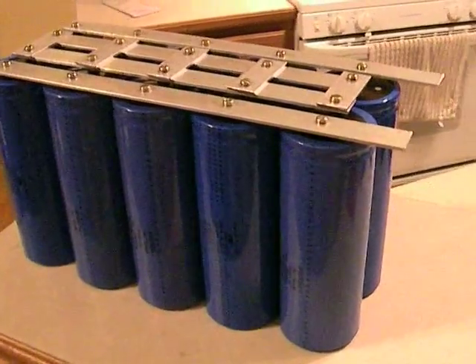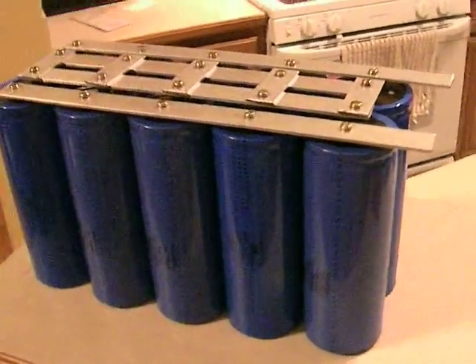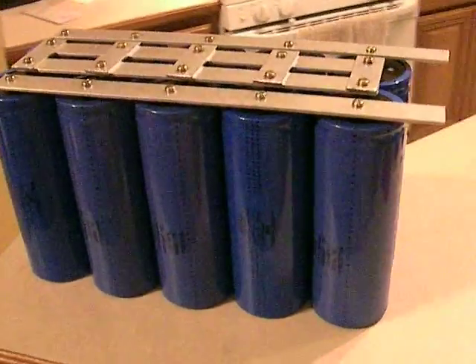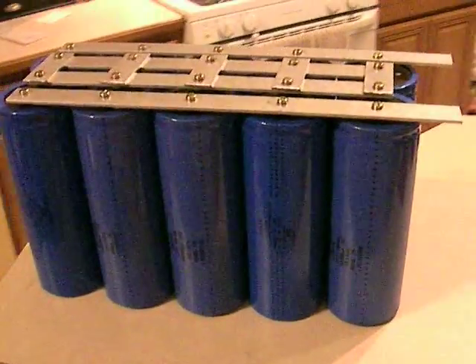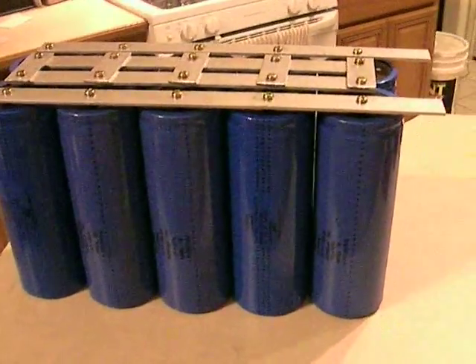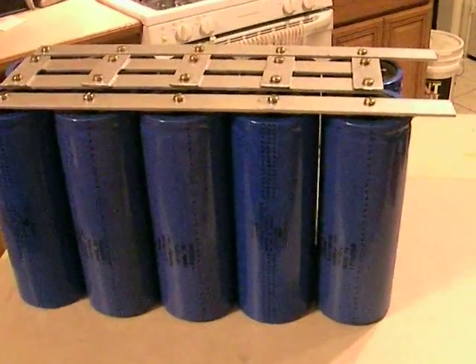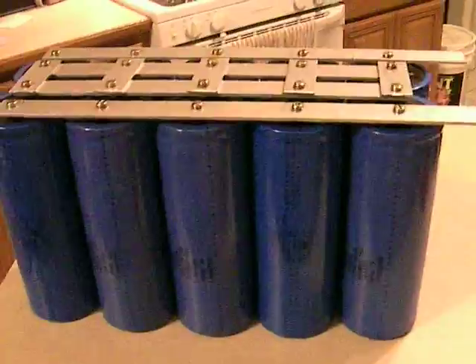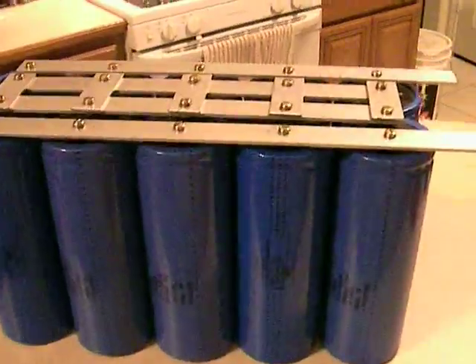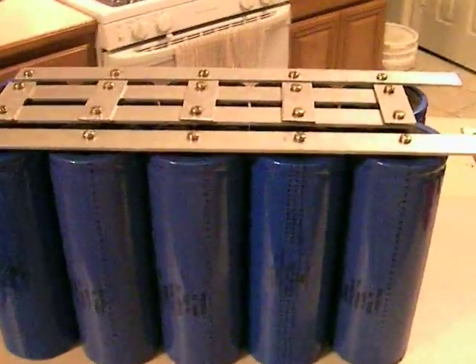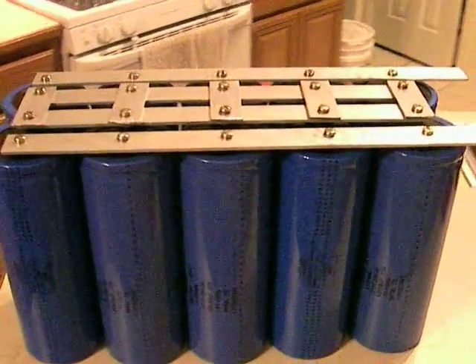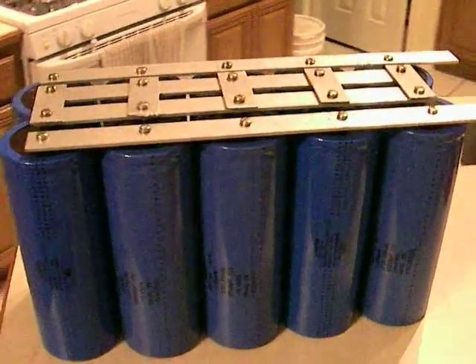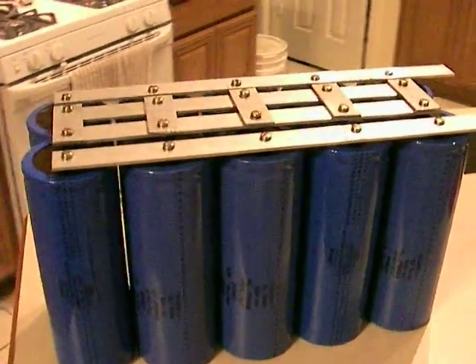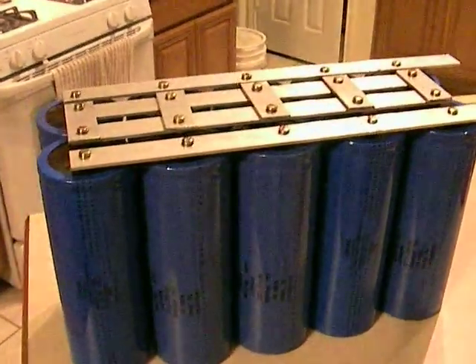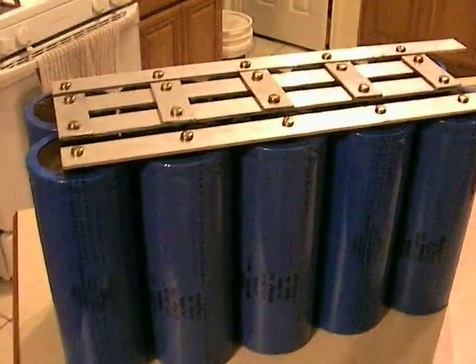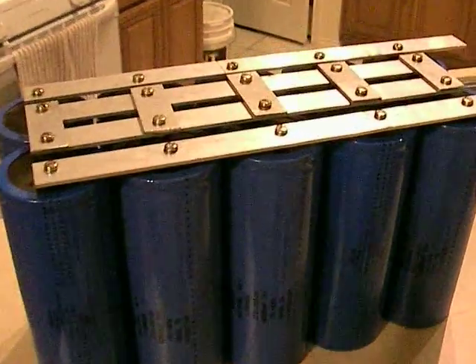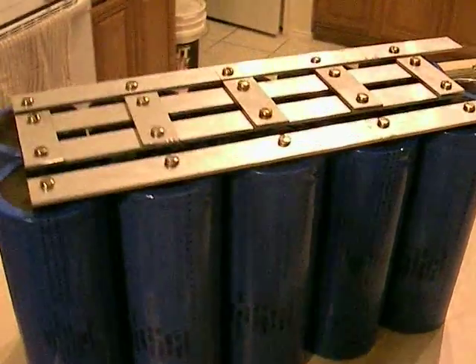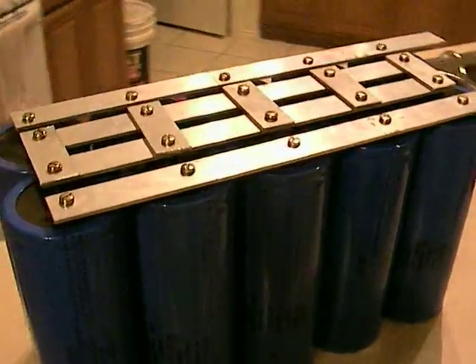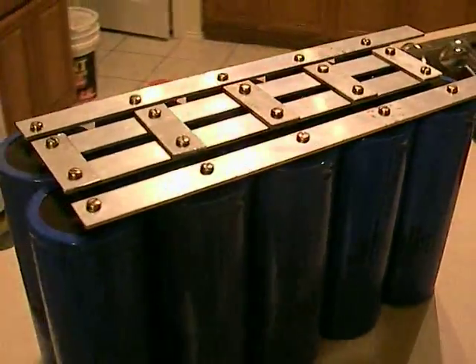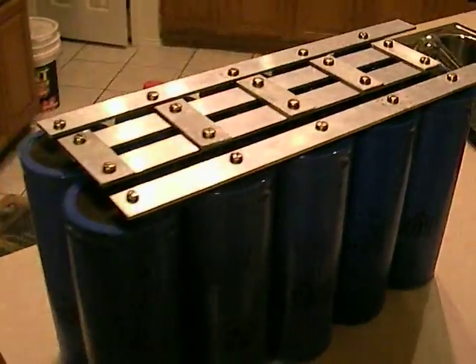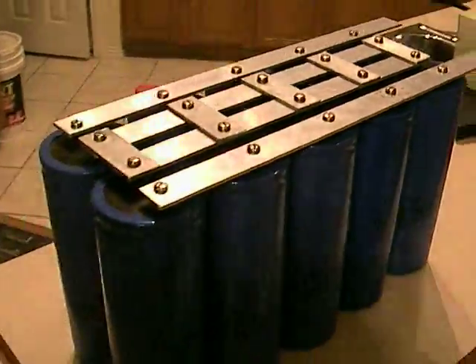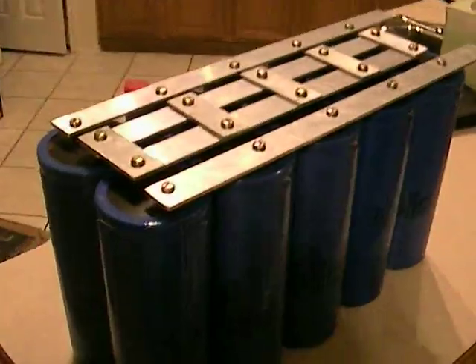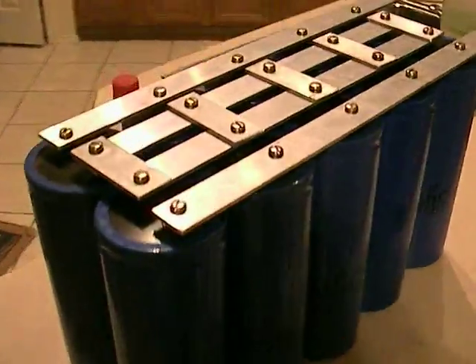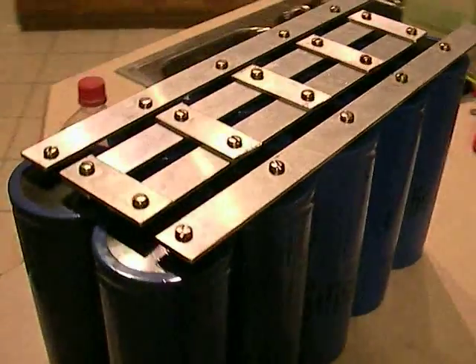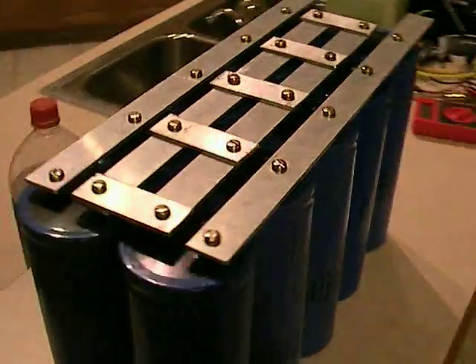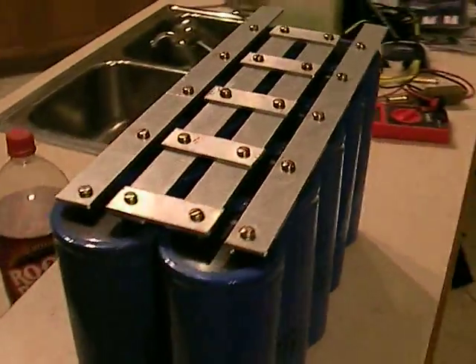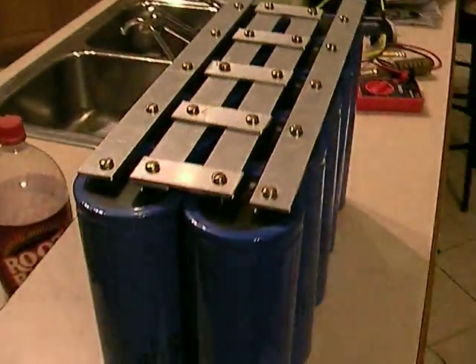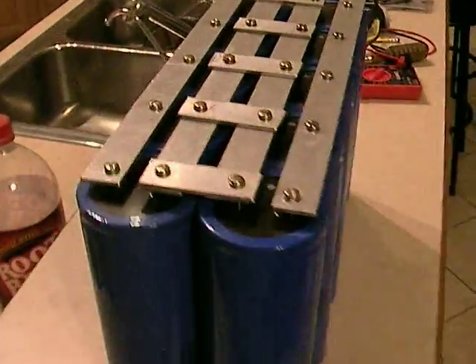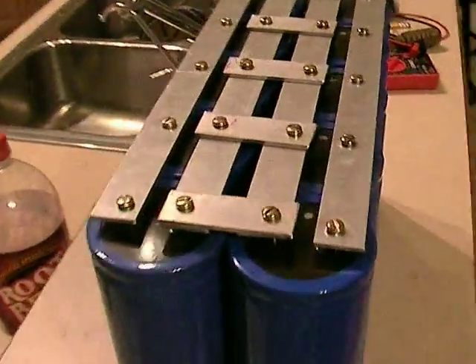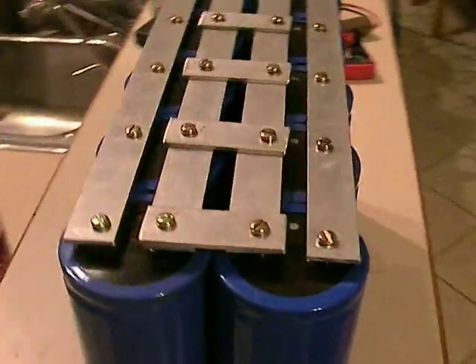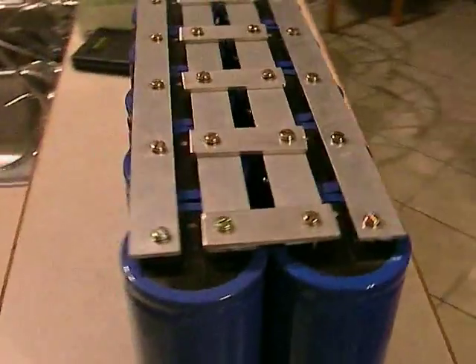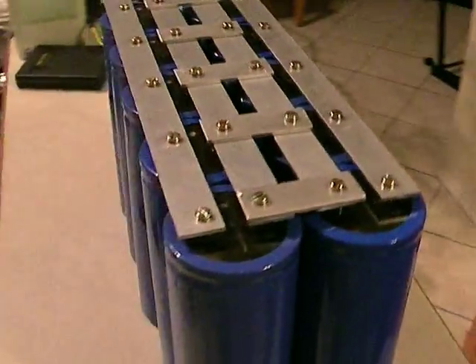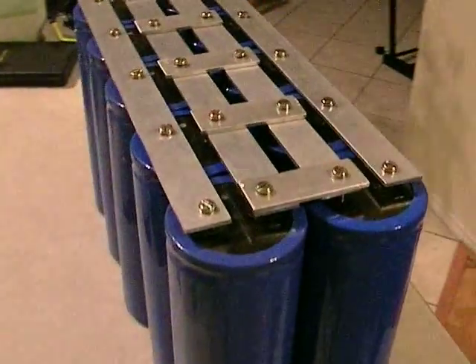Here's a capacitor bank that I built for the electric car. This should hopefully increase the performance and battery life with the boost of the caps.